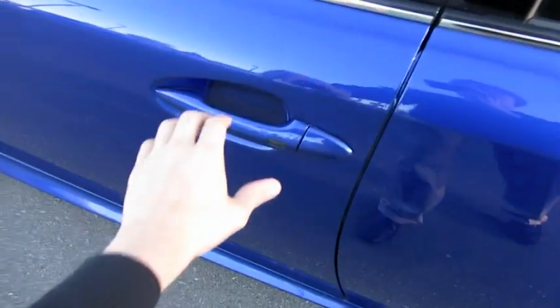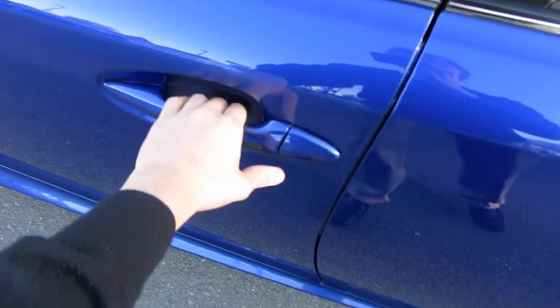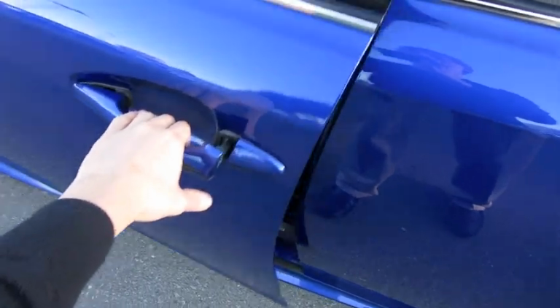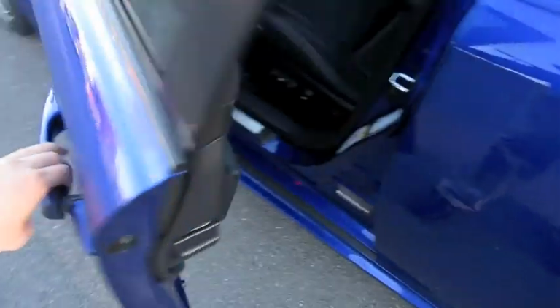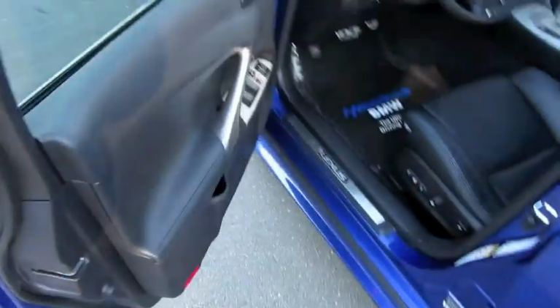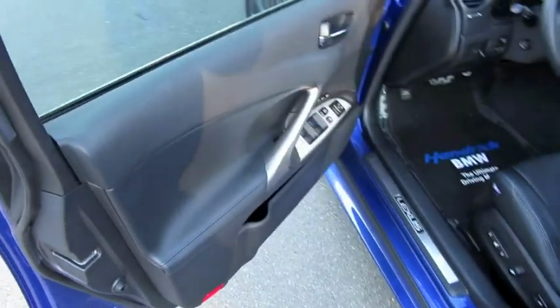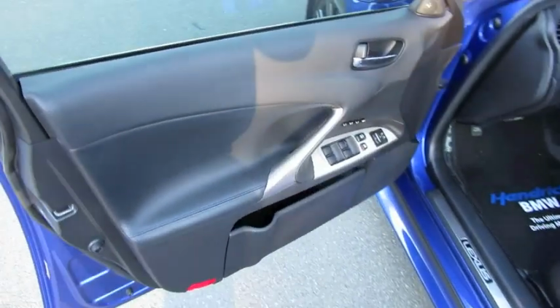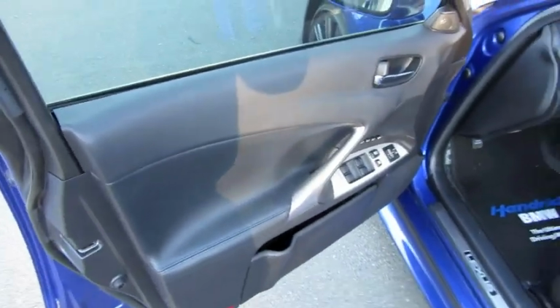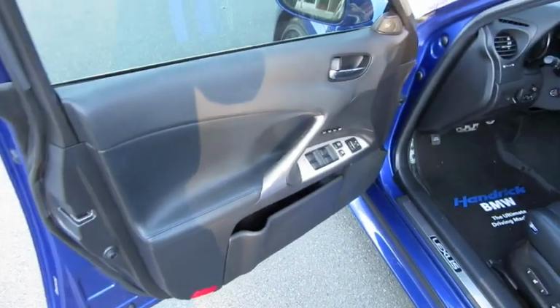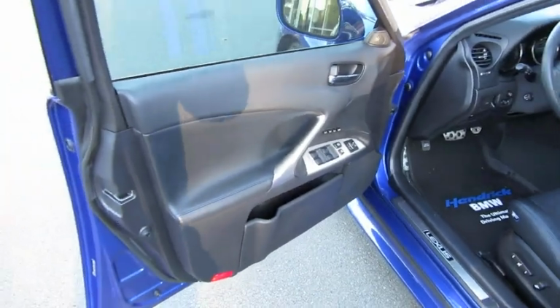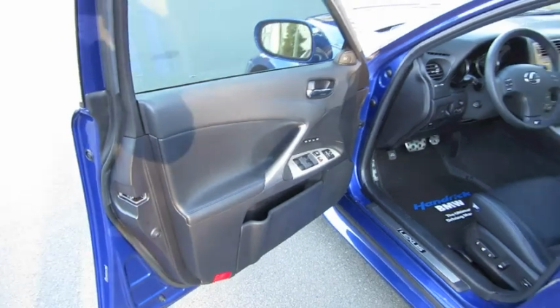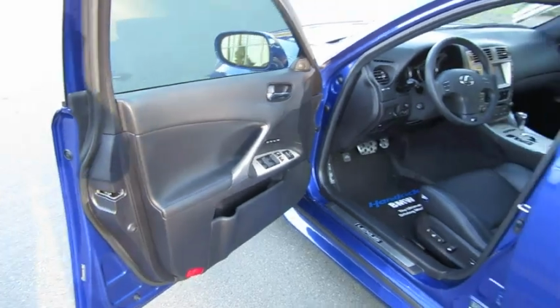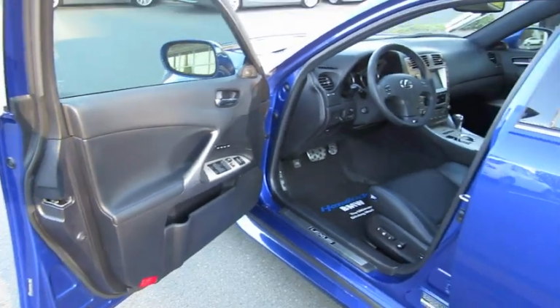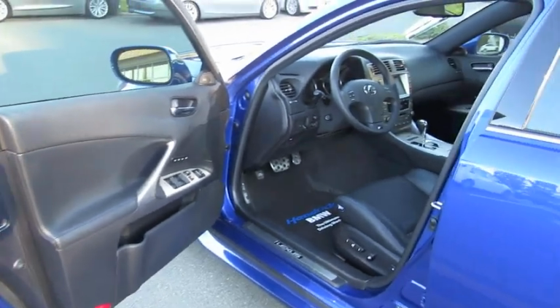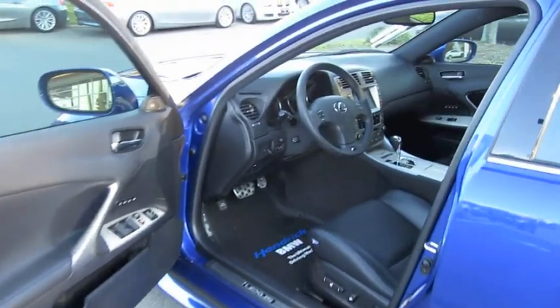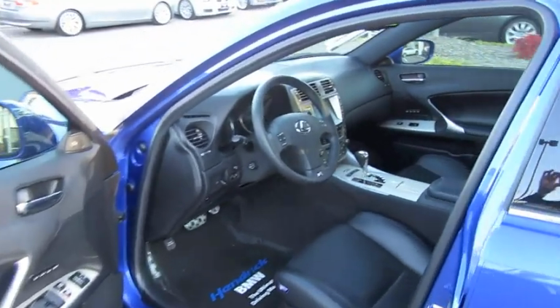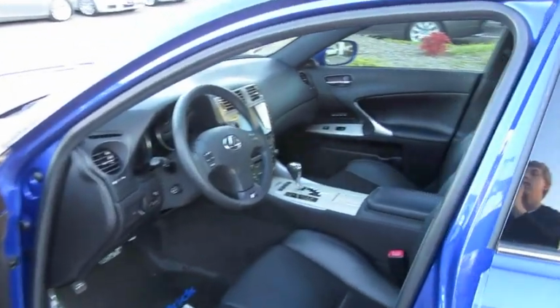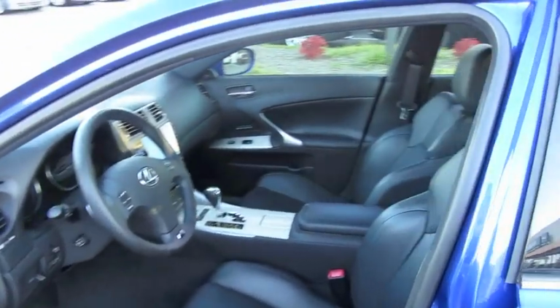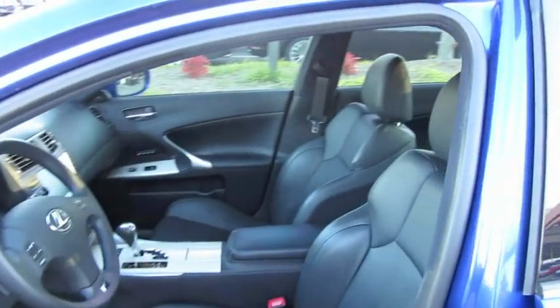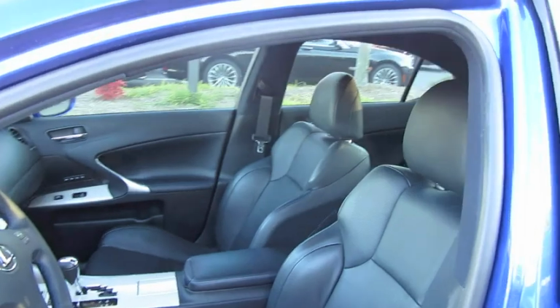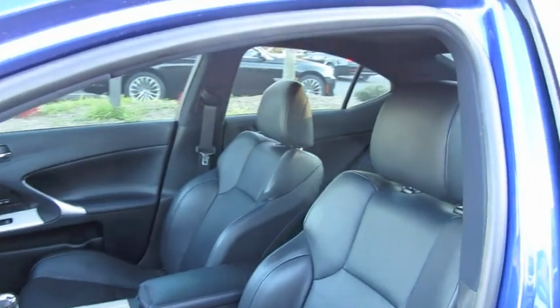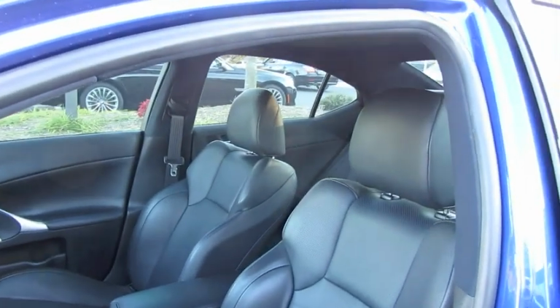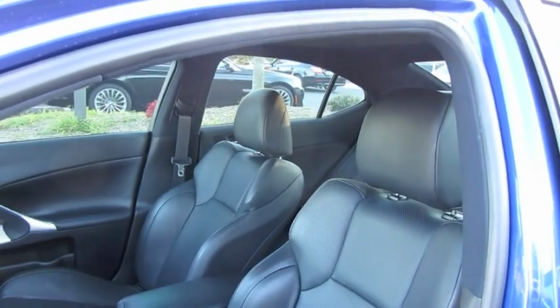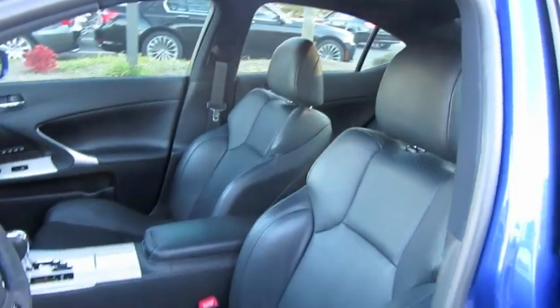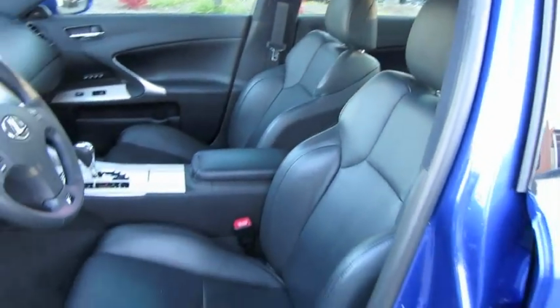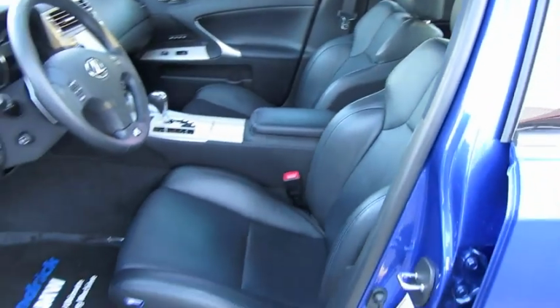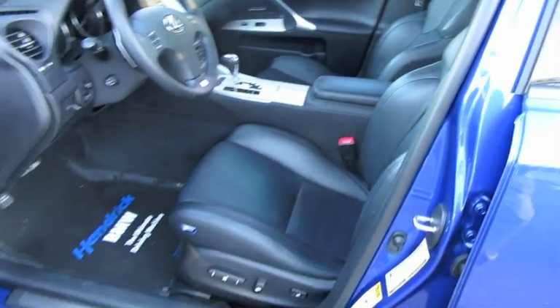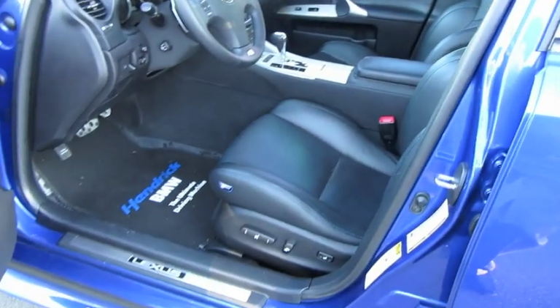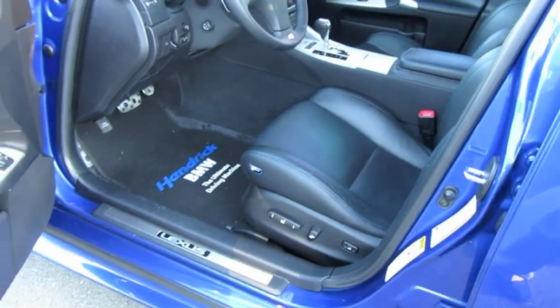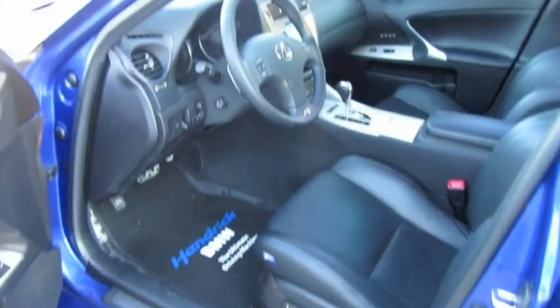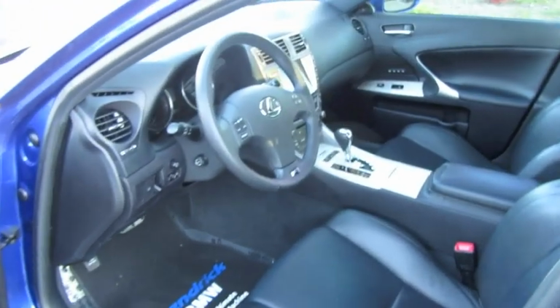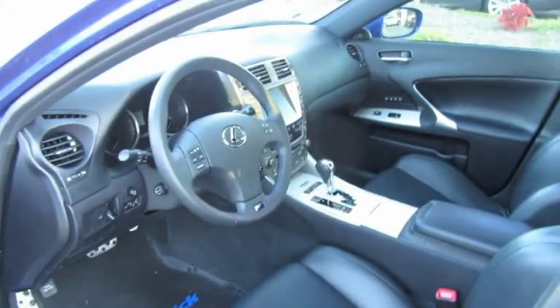It's the Ultrasonic Blue Mica exterior with black leather interior, styled specifically for the ISF.